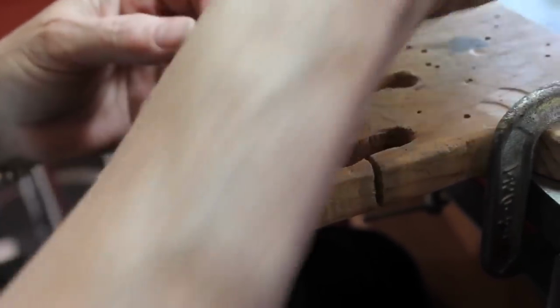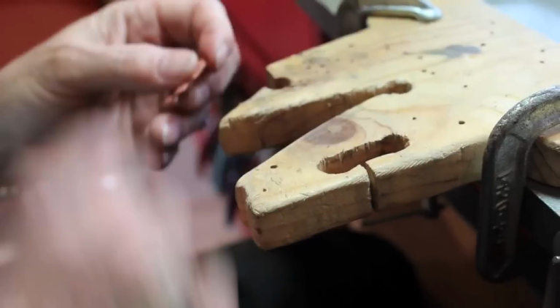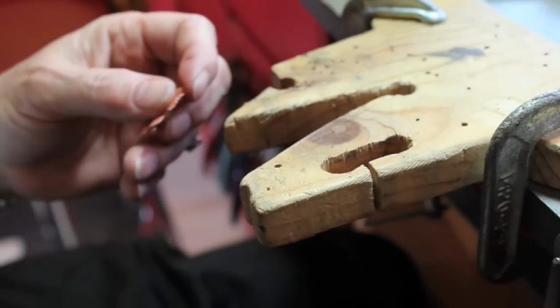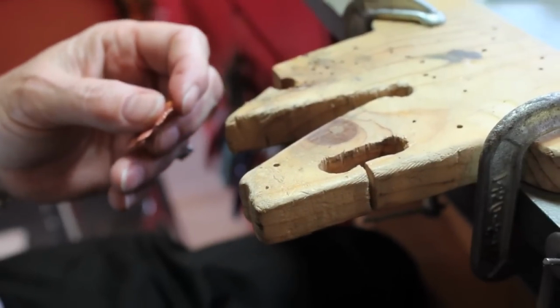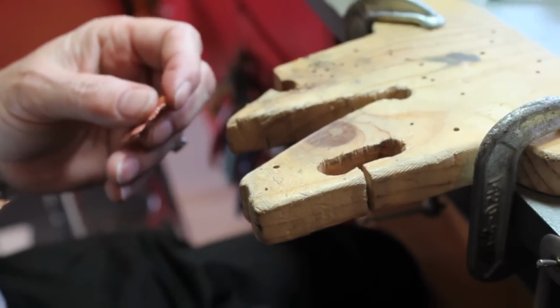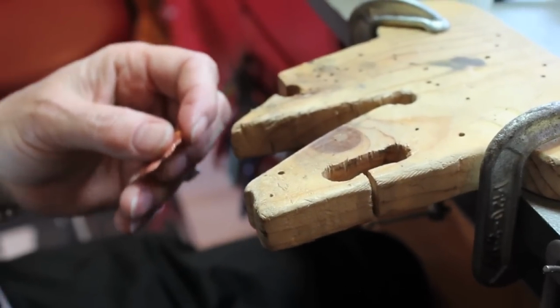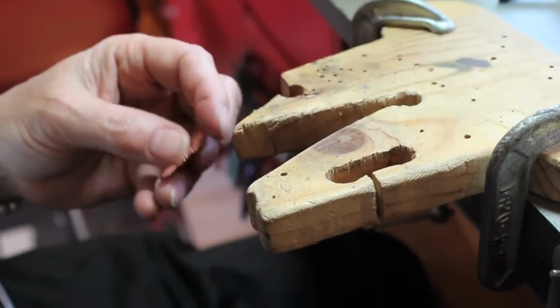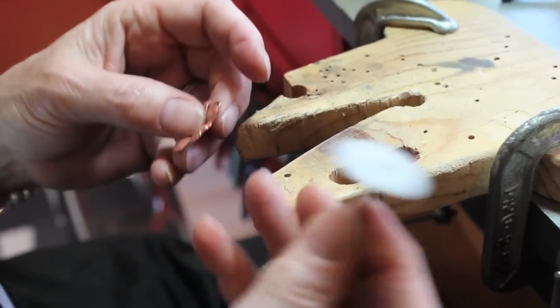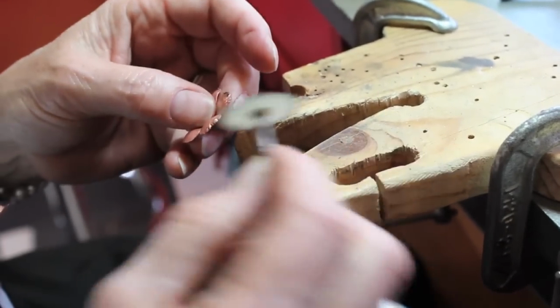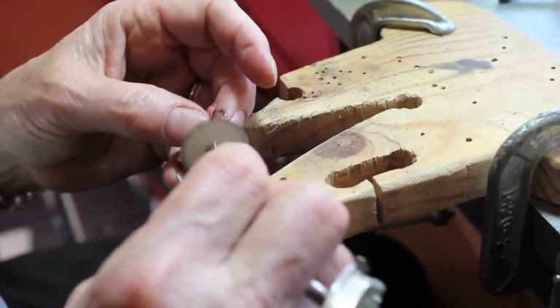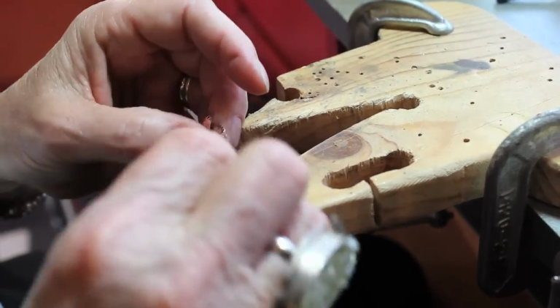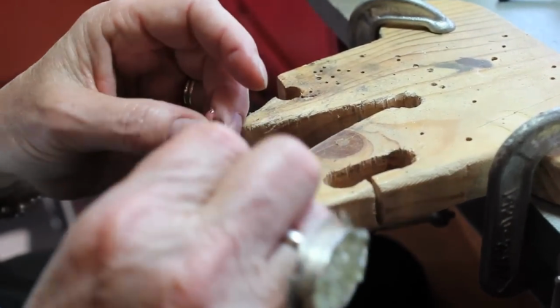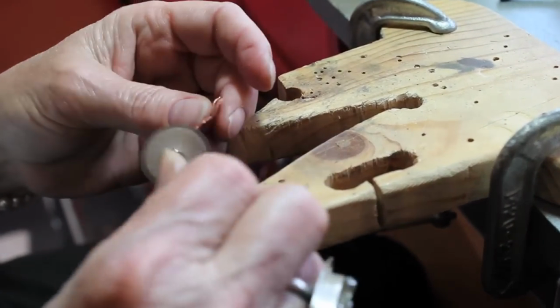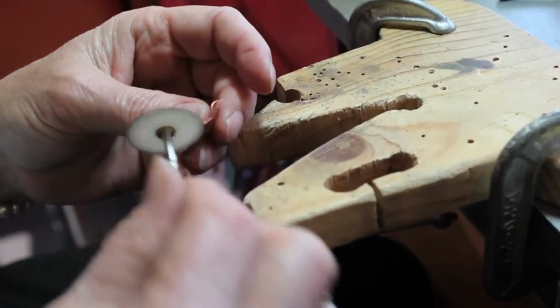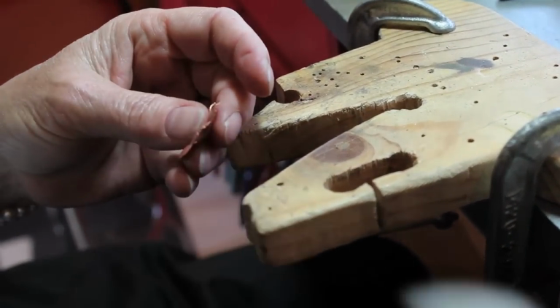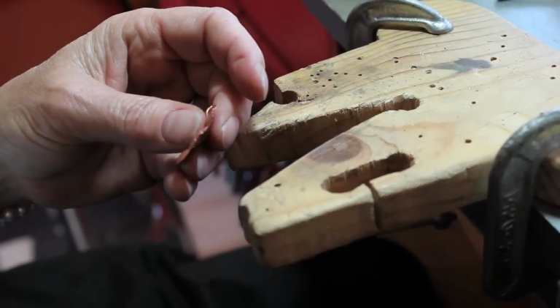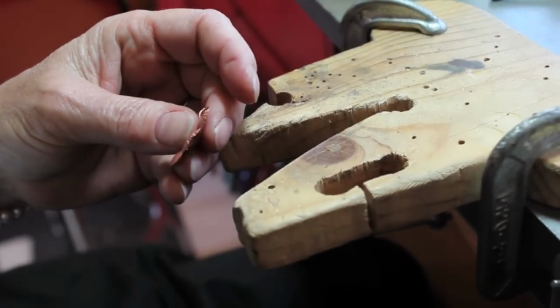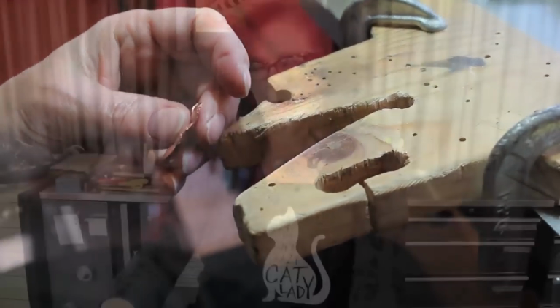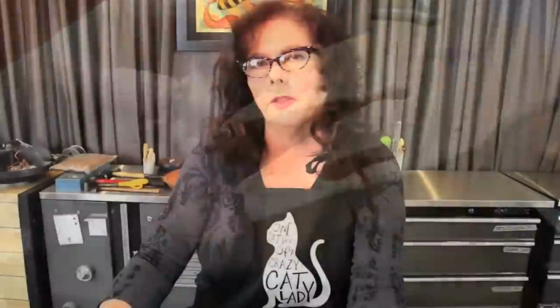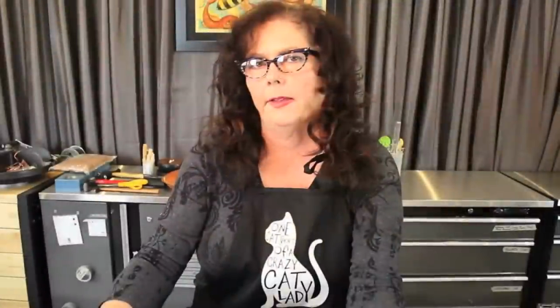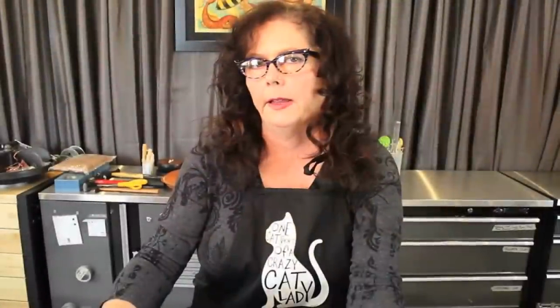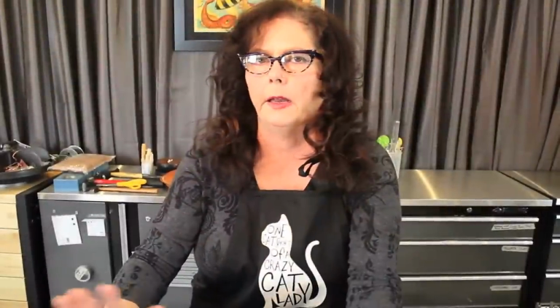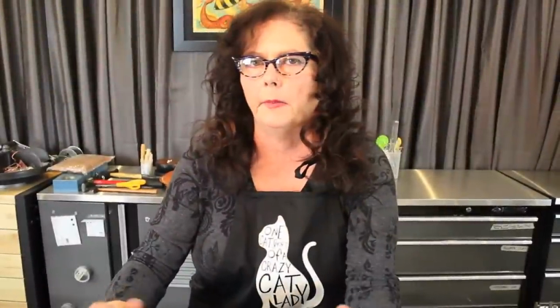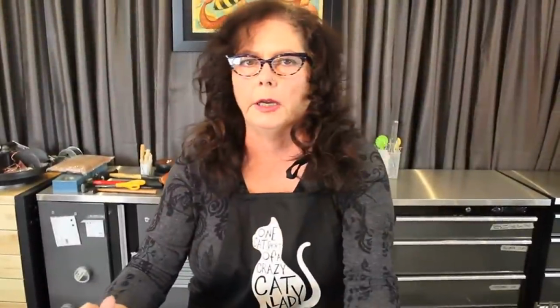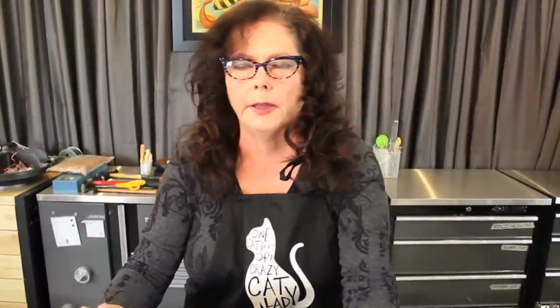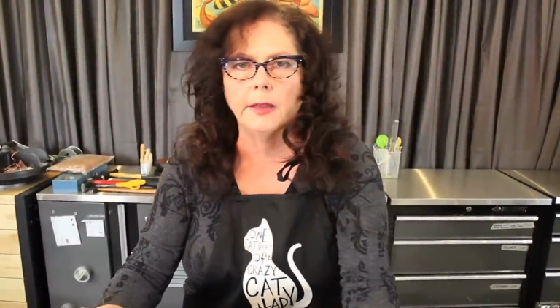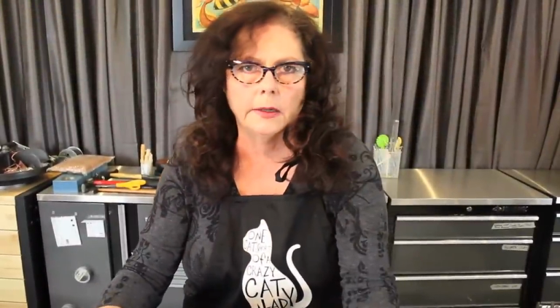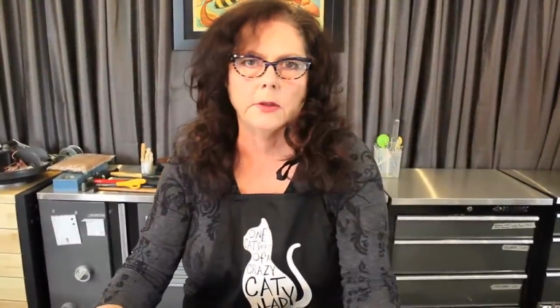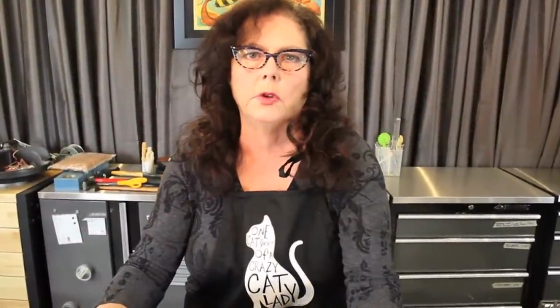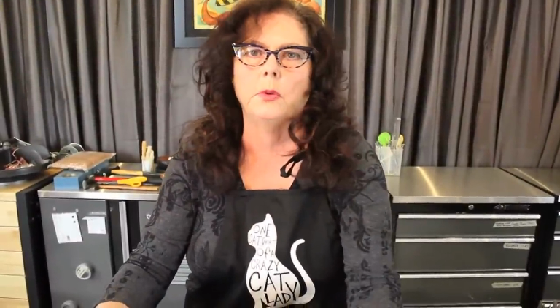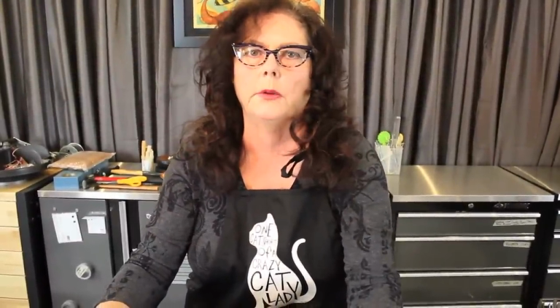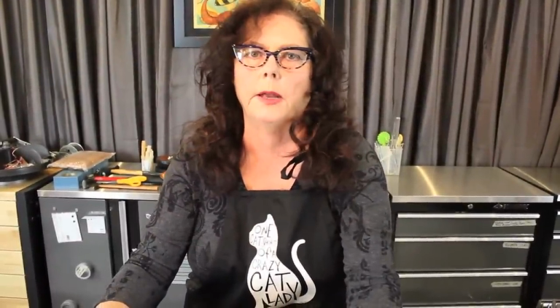And don't forget, use your little sanding disc and clean up. So the last thing we need to cover on this is how to attach it to your metal.